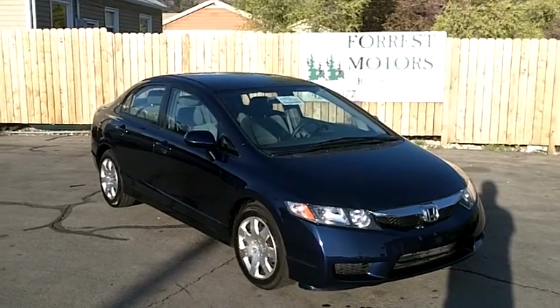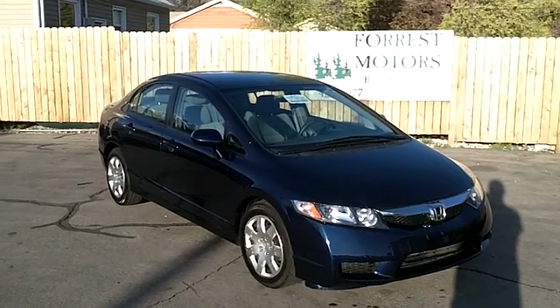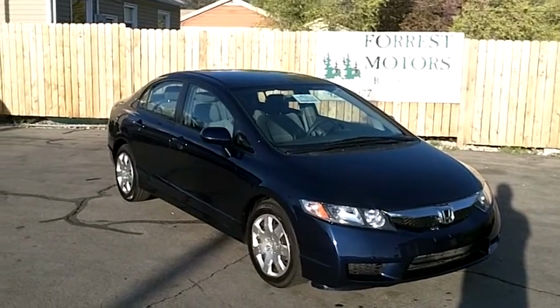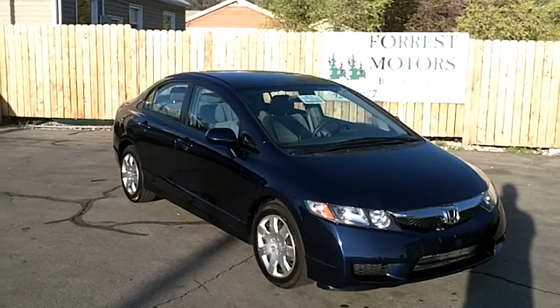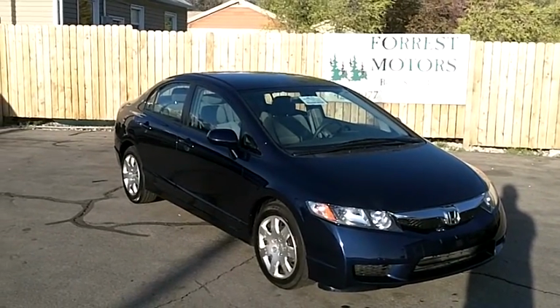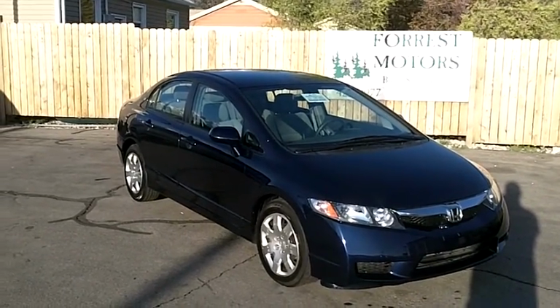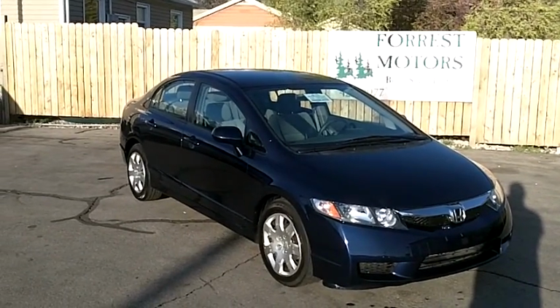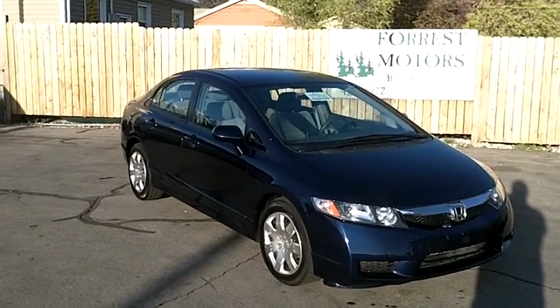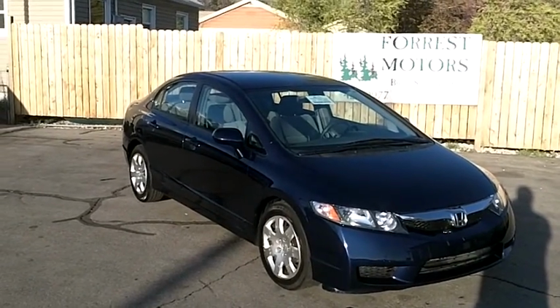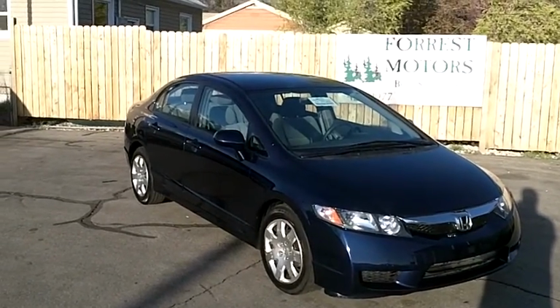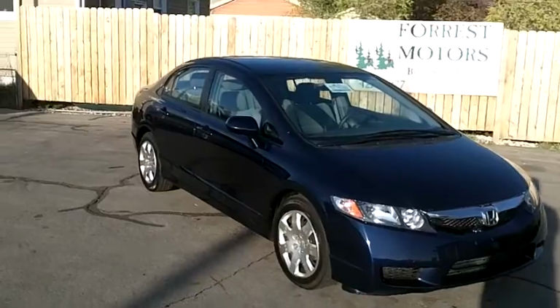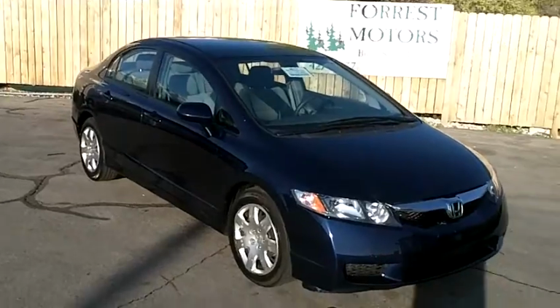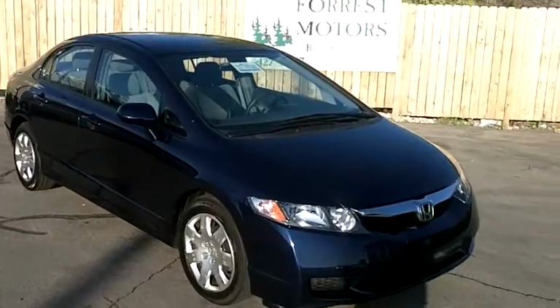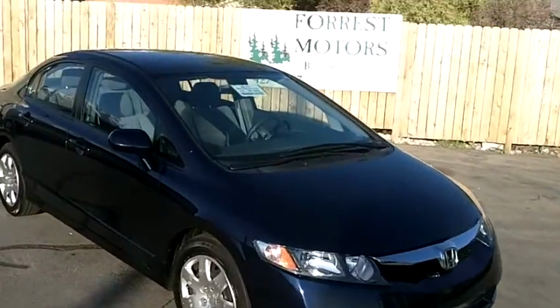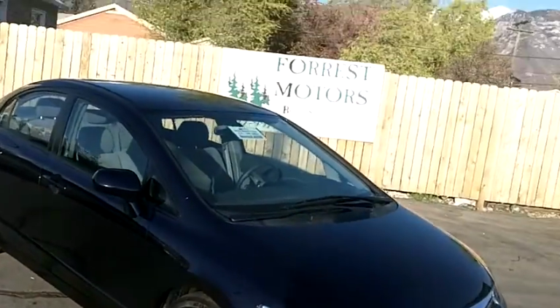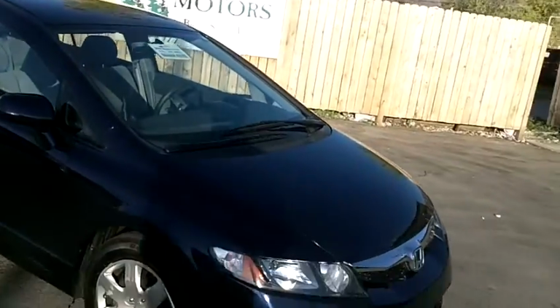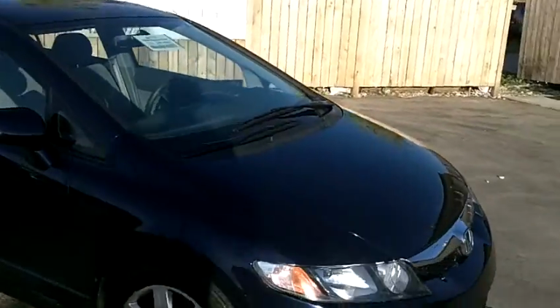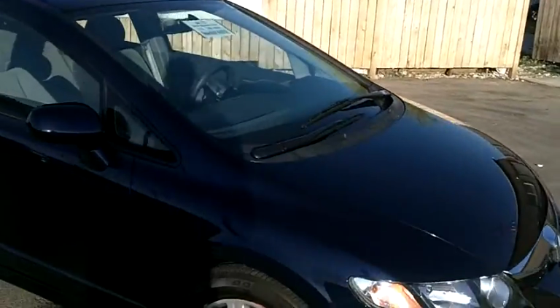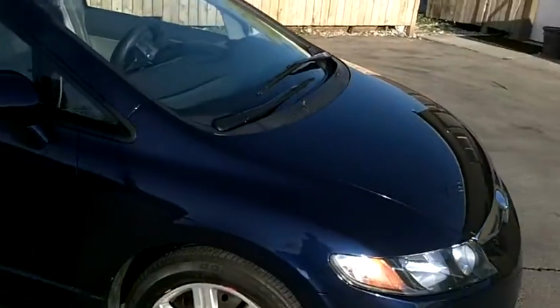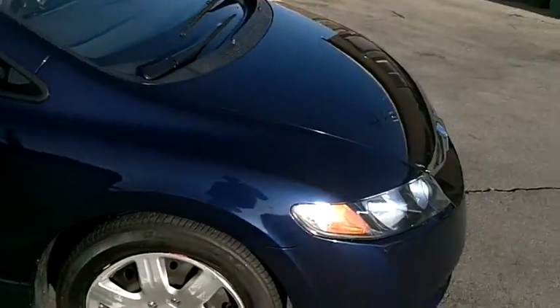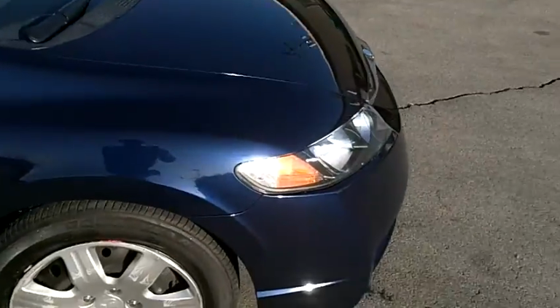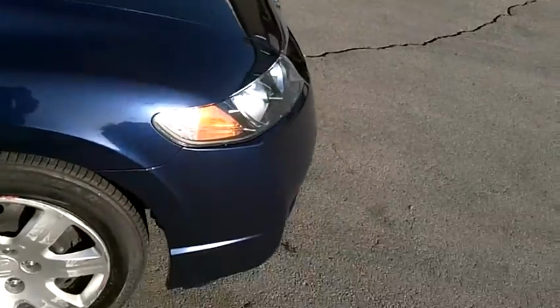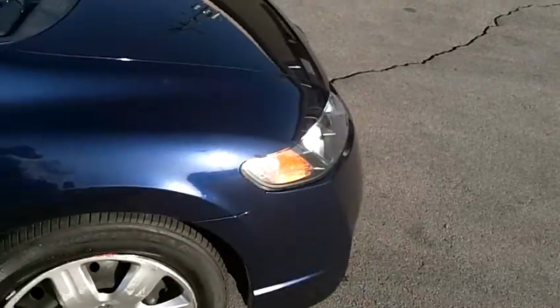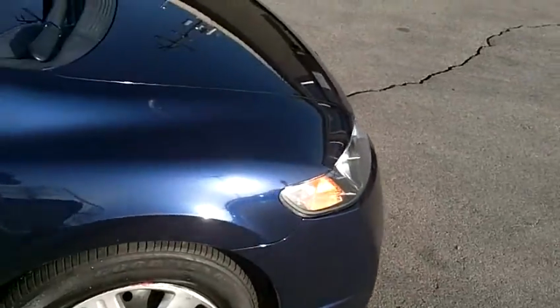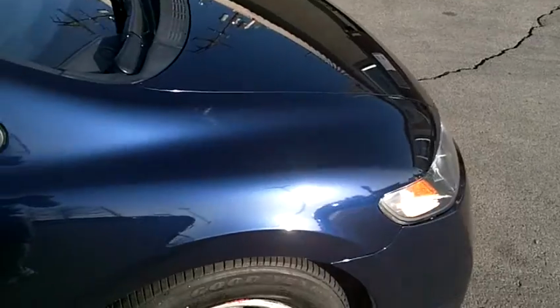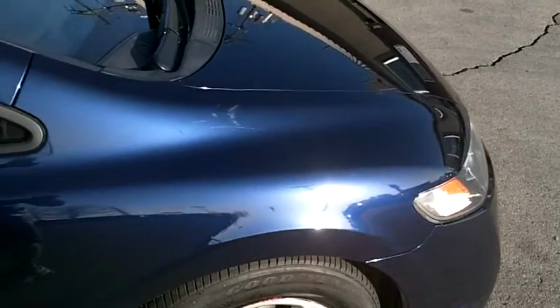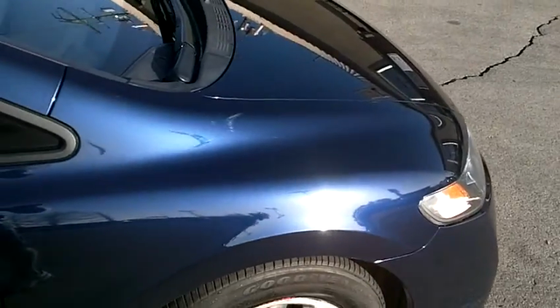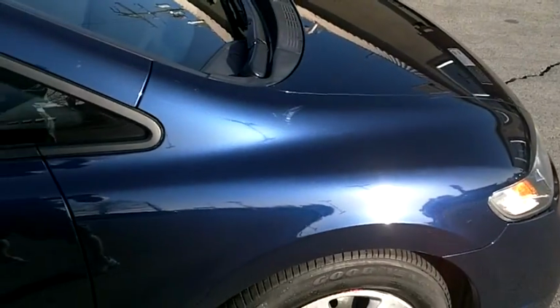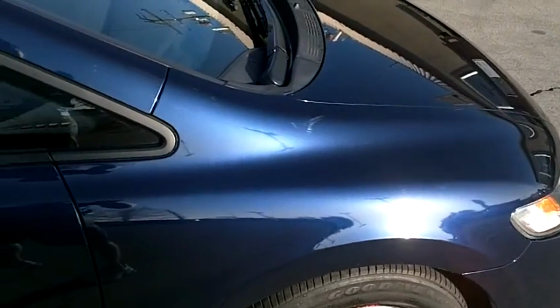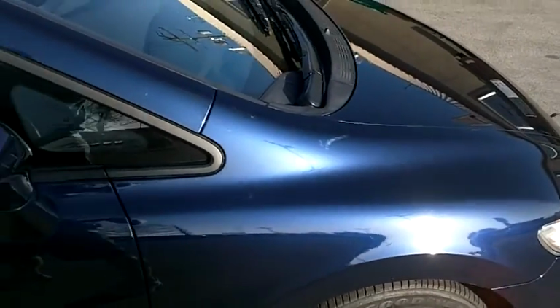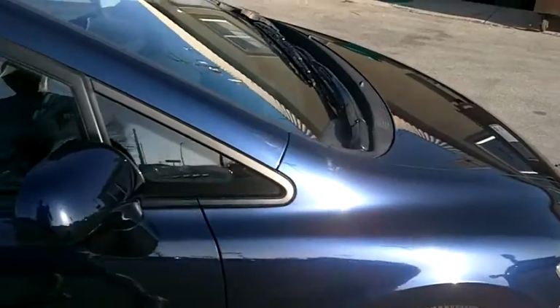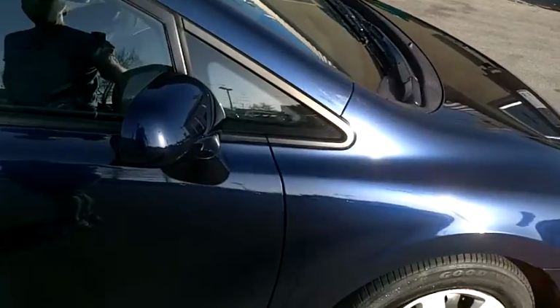2010 Honda Civic LX with 34,000 miles. It's a beautiful car in very nice condition. The color is kind of a brilliant metallic deep blue.